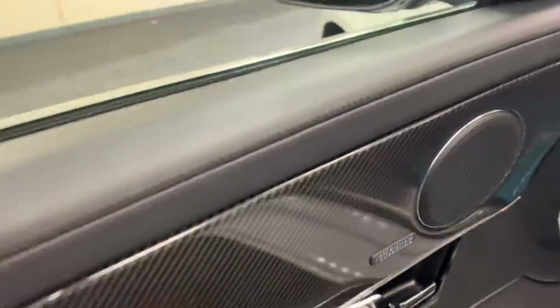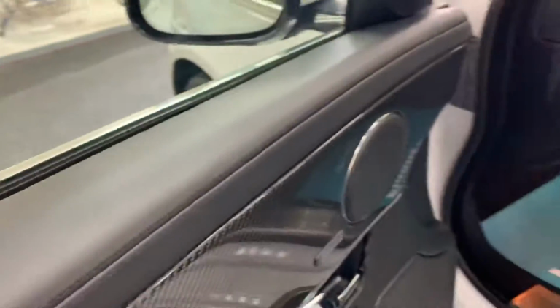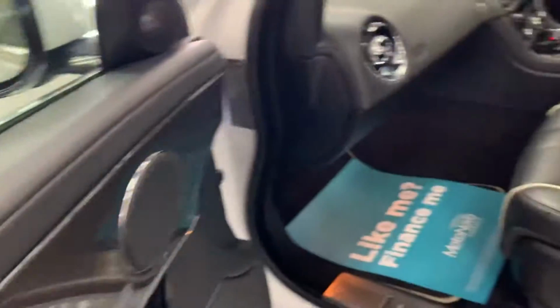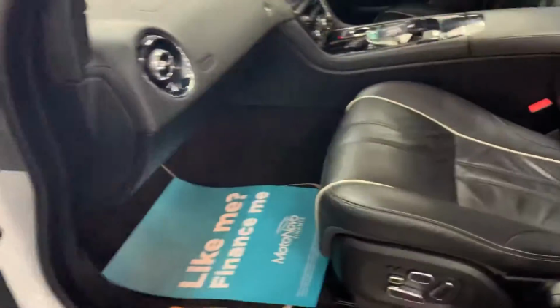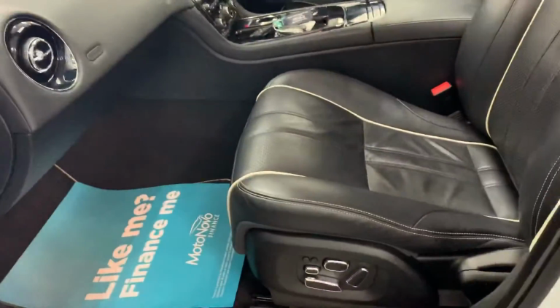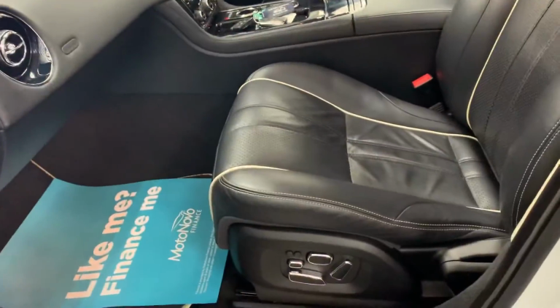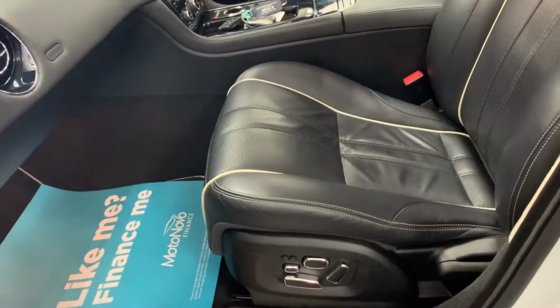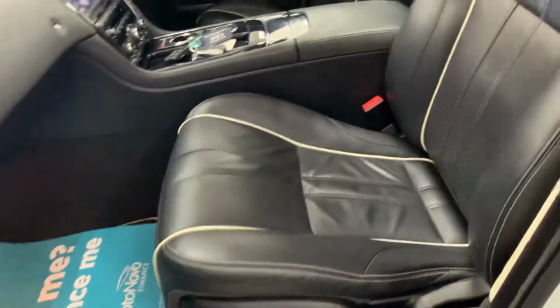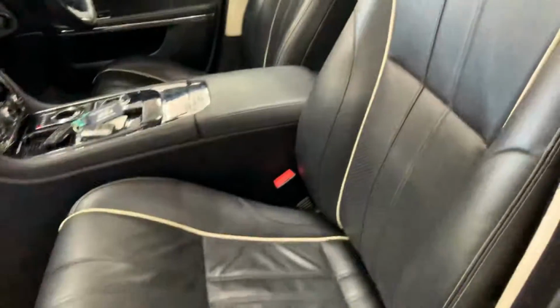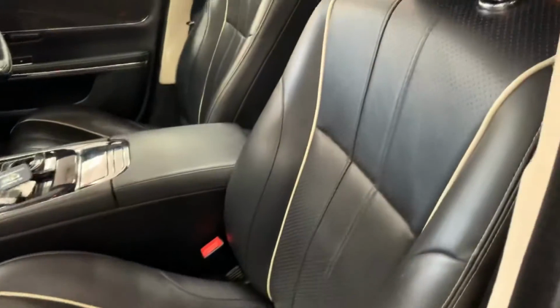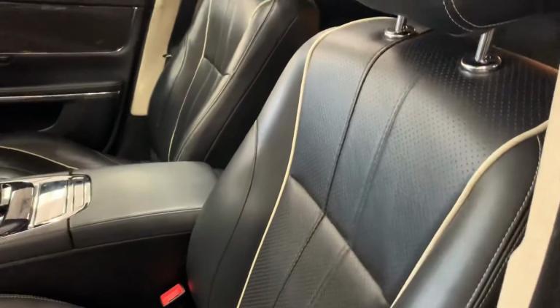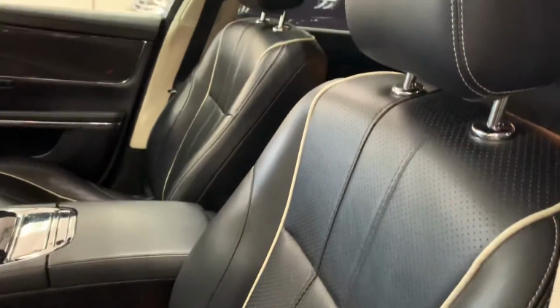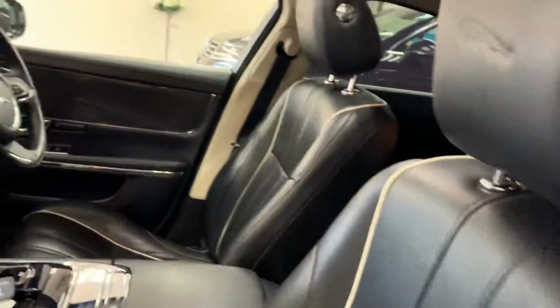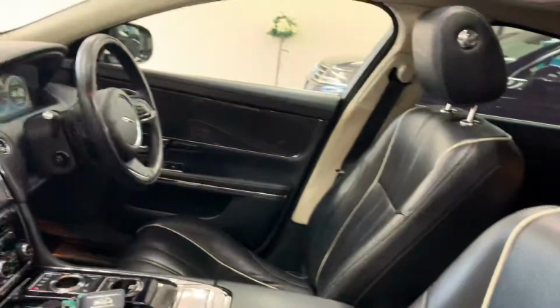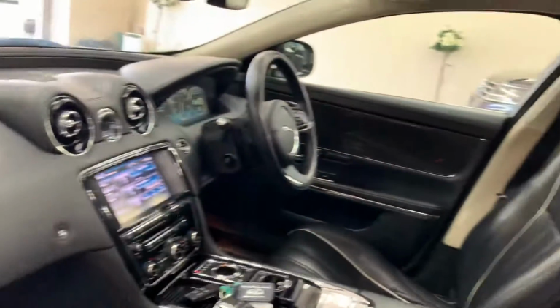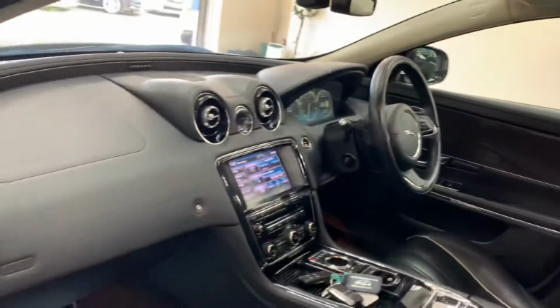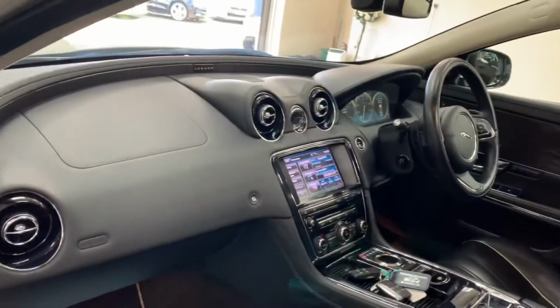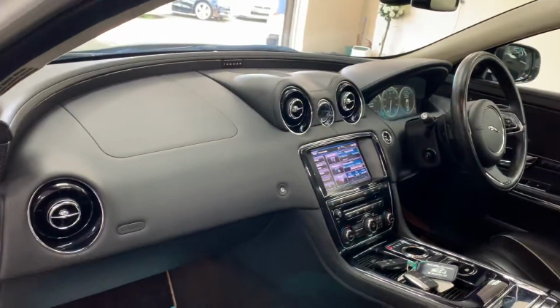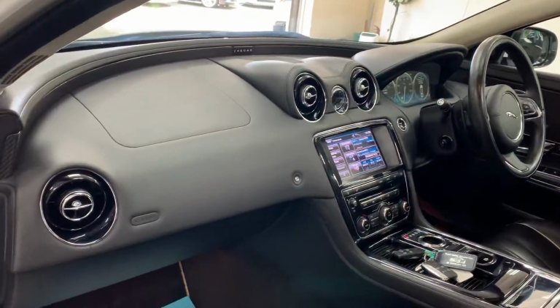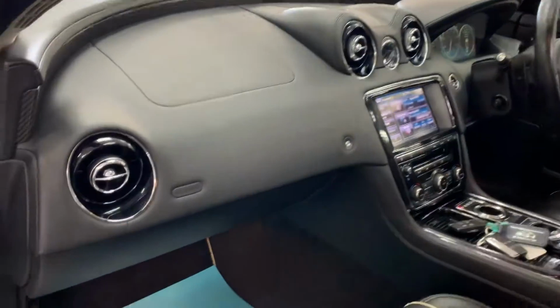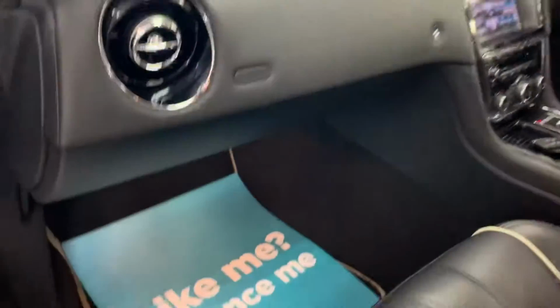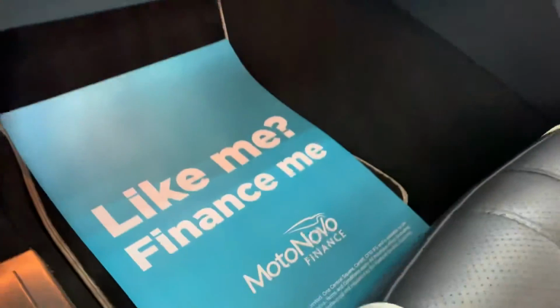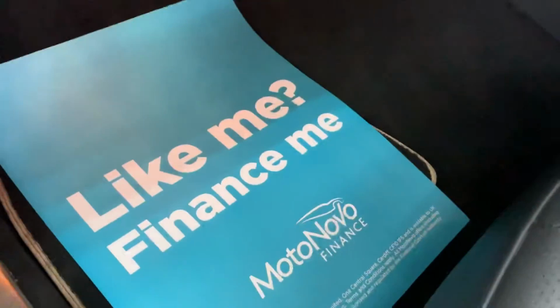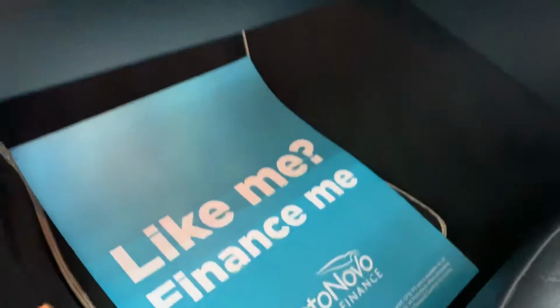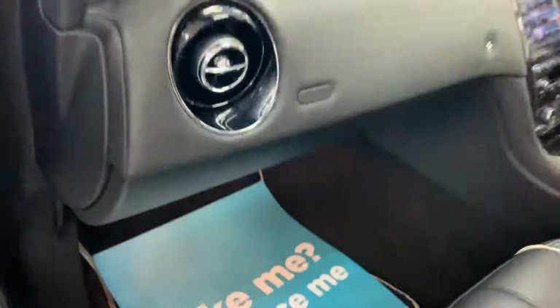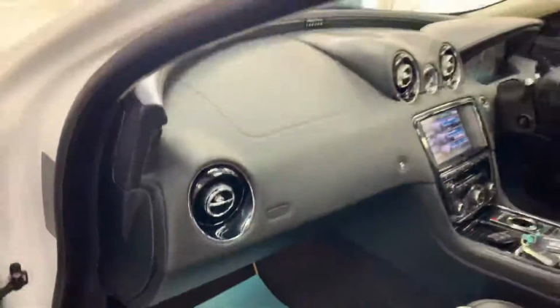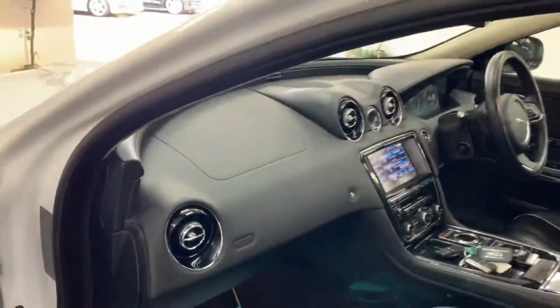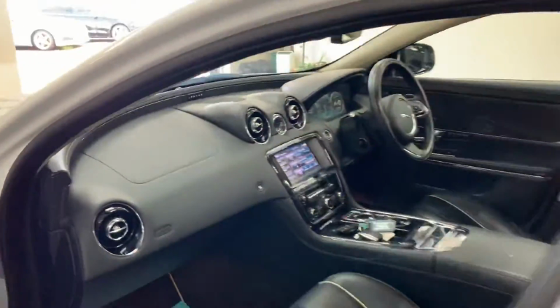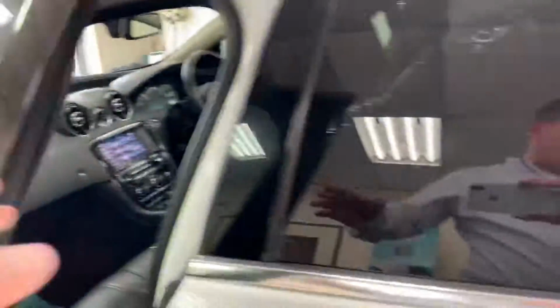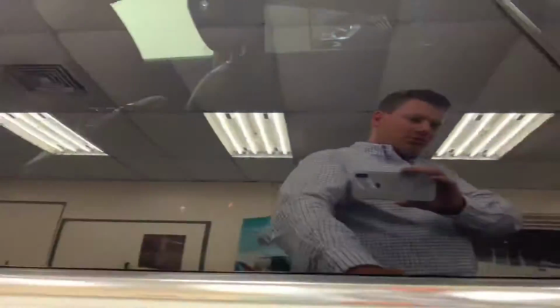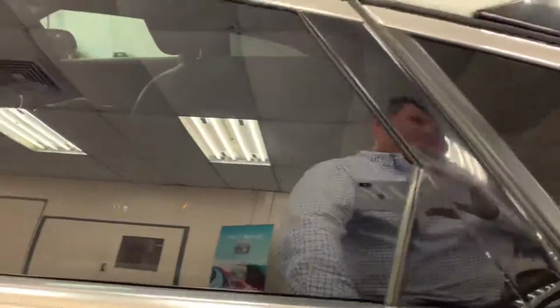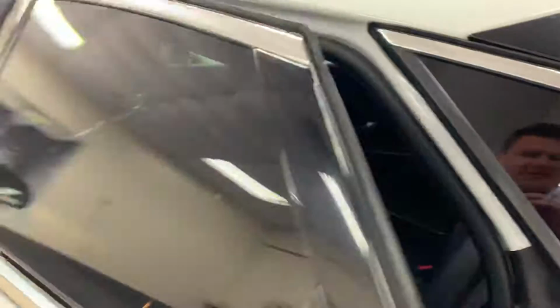With the Meridian sound system, memory seats, ventilated, air-conditioned, massaging — there's nothing they don't do. There's finance available; if you give us a call, we can give you a few figures.